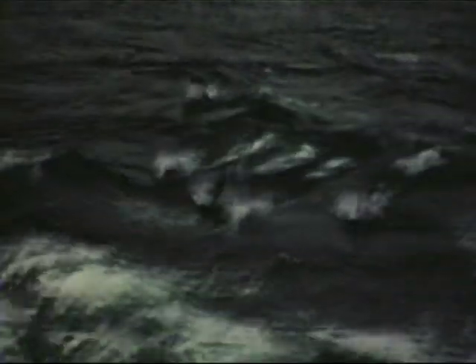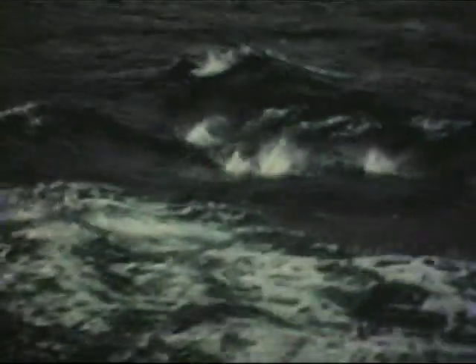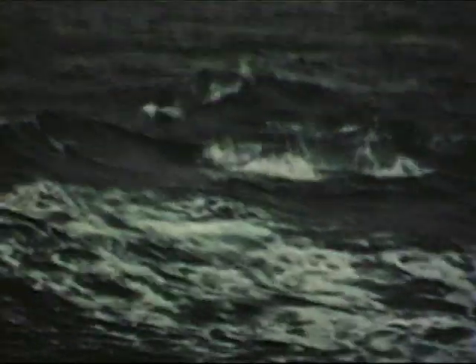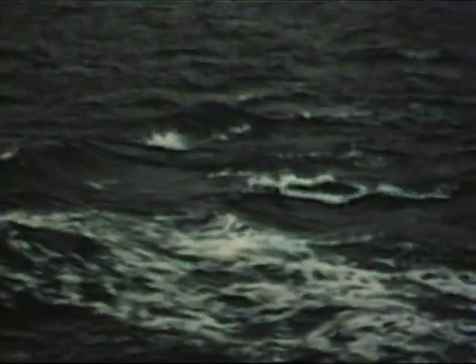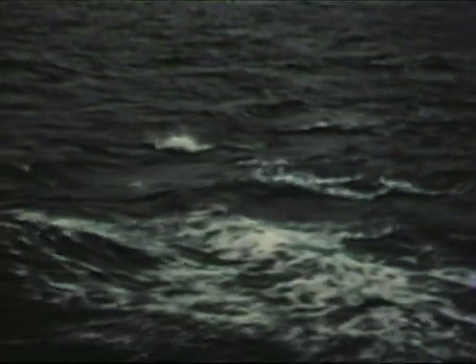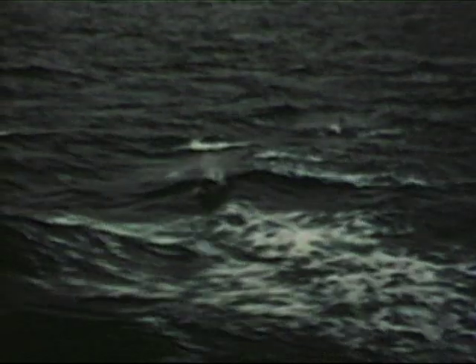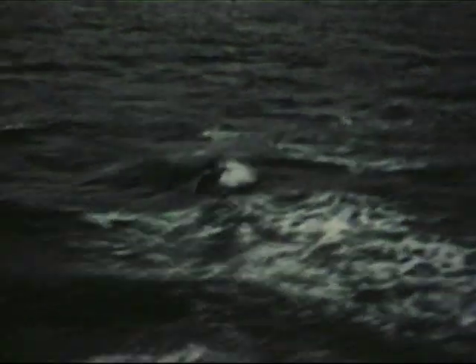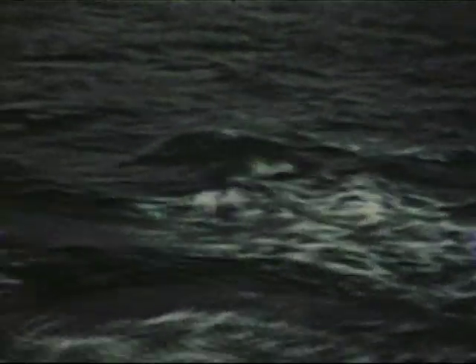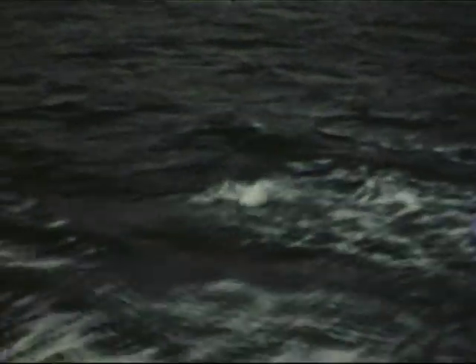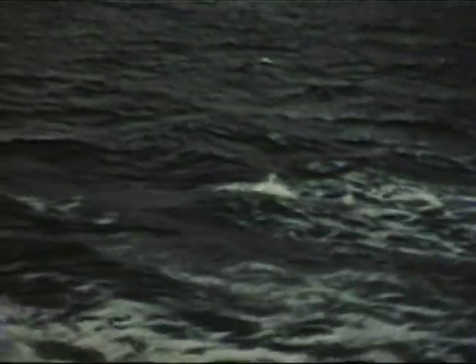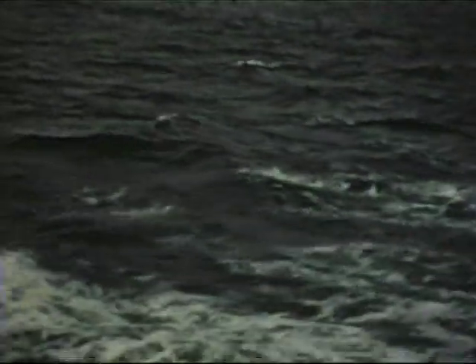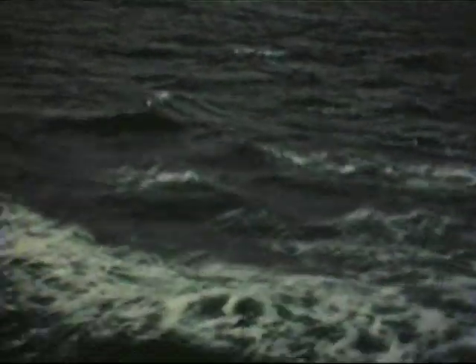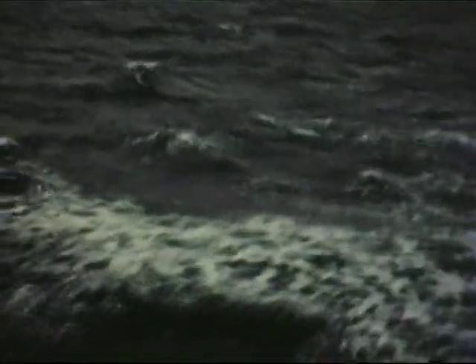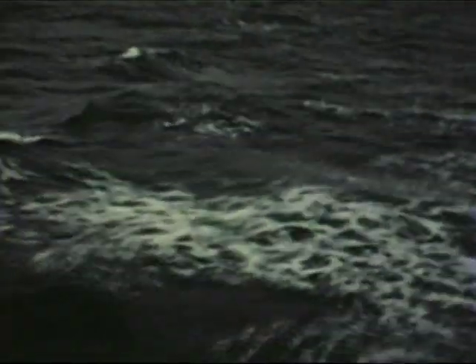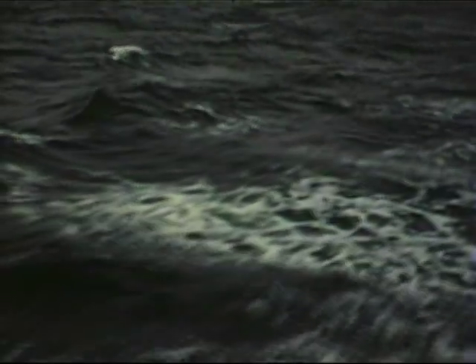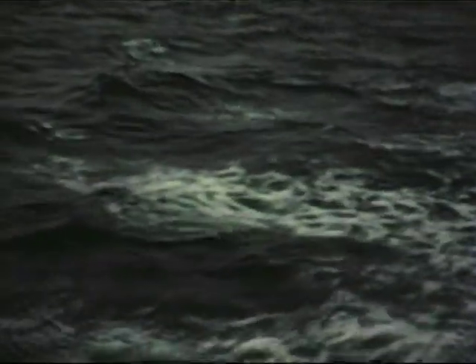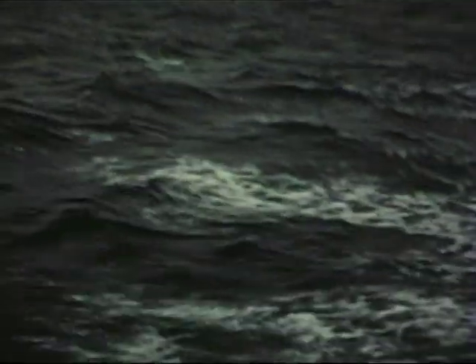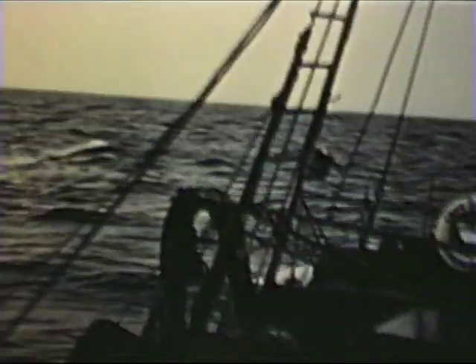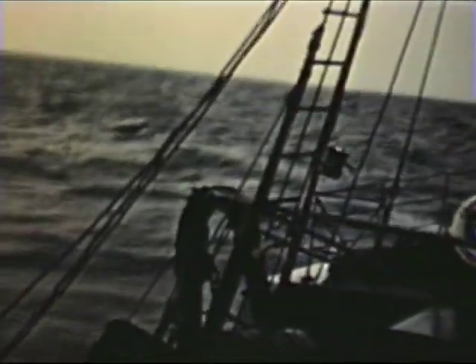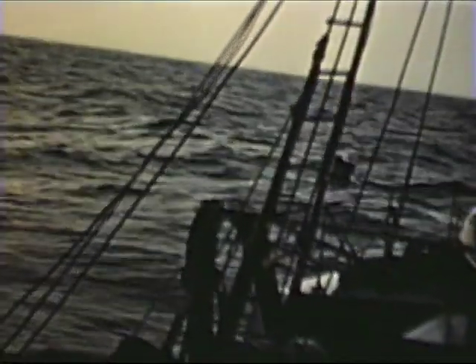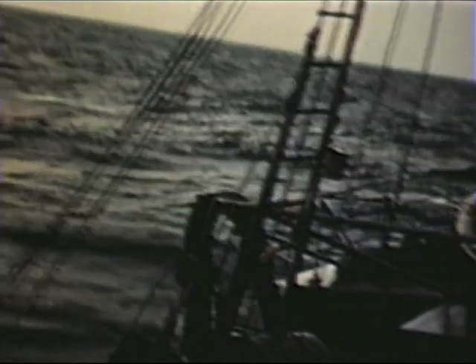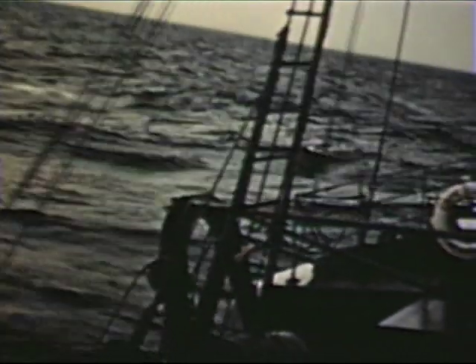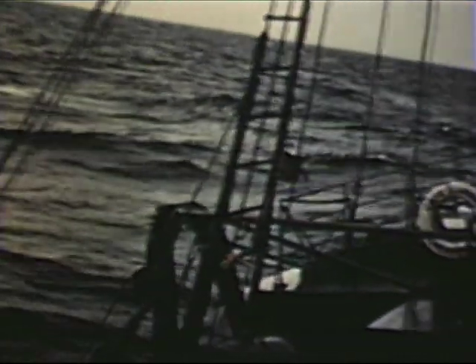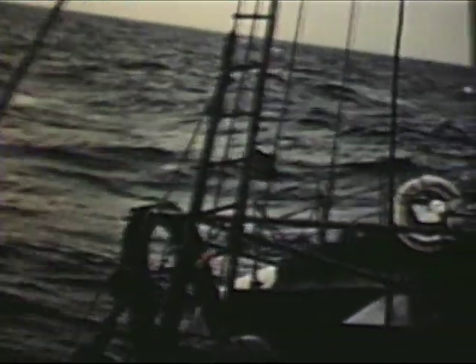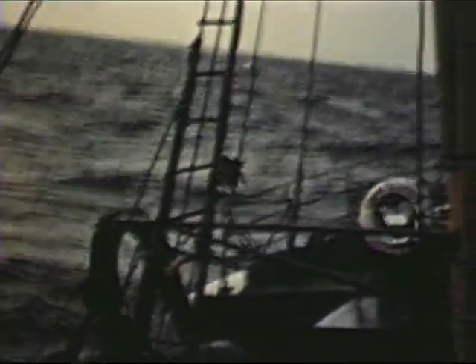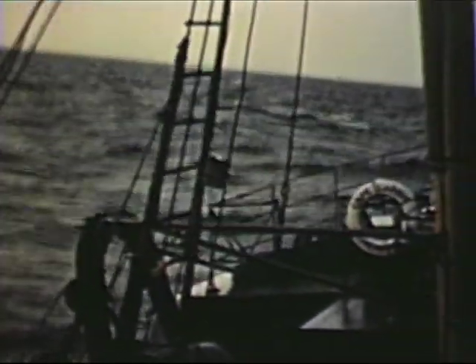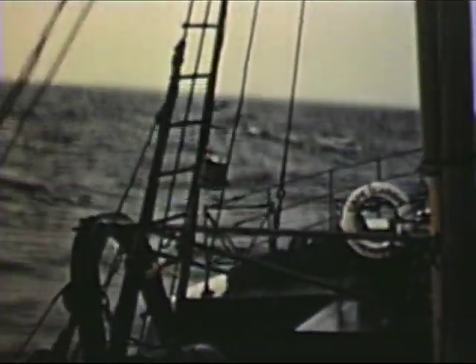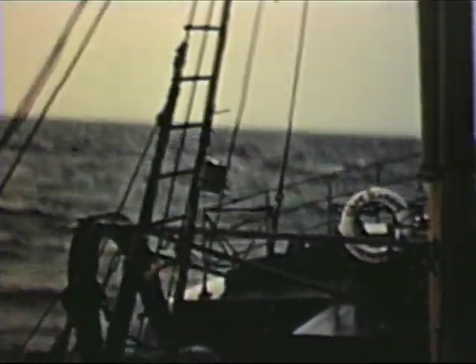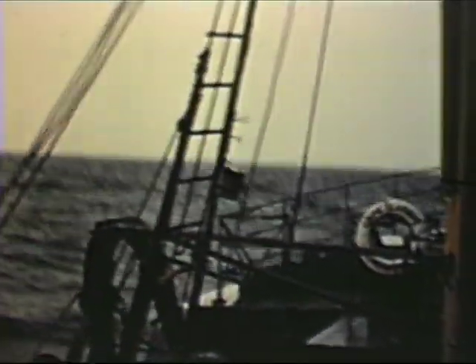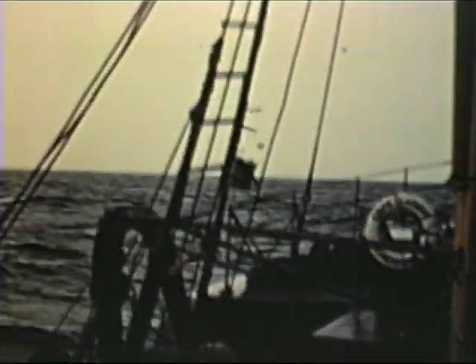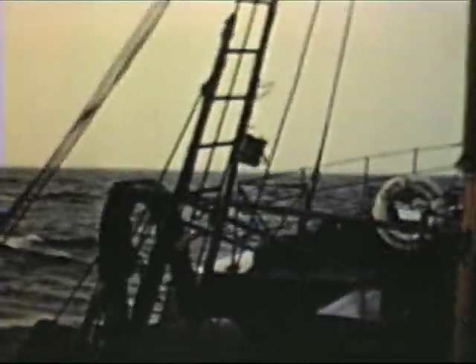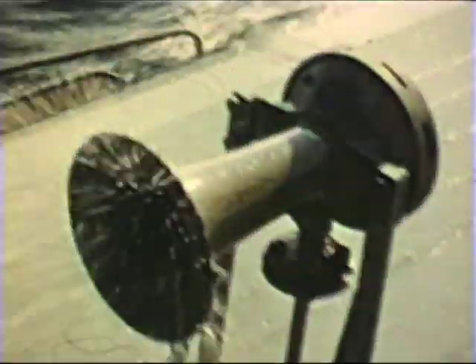After six days at sea — six busy days and nights, for the gear is set and hauled every hour and a half — the trawler, full to the hatches, steams toward its home port.